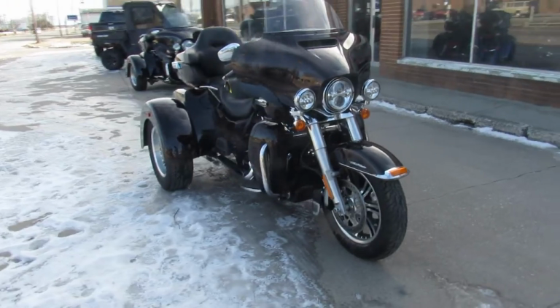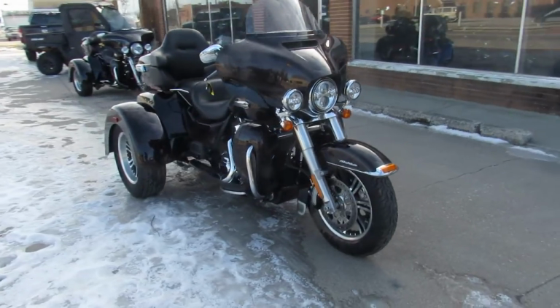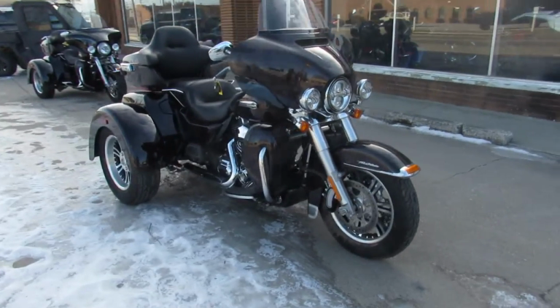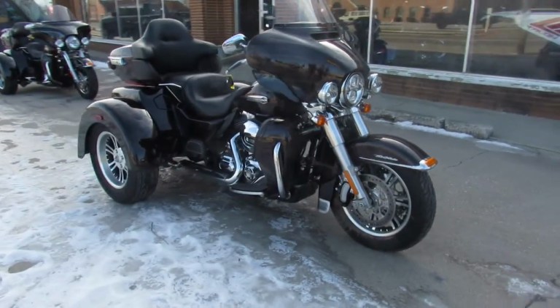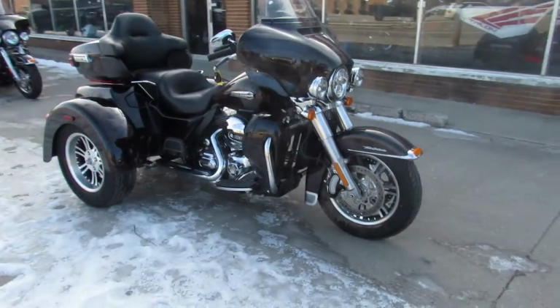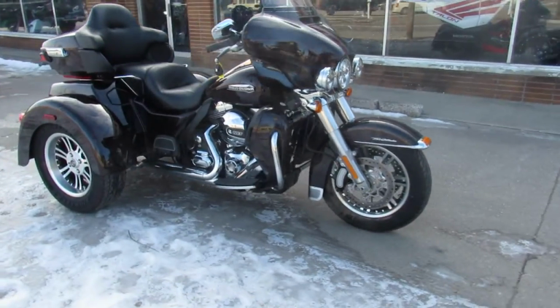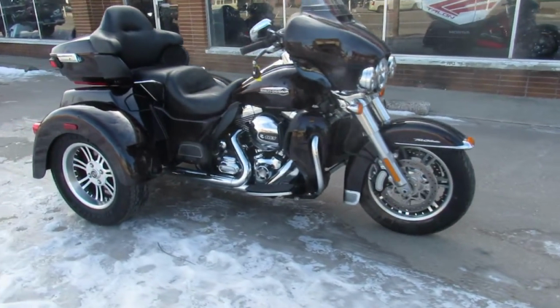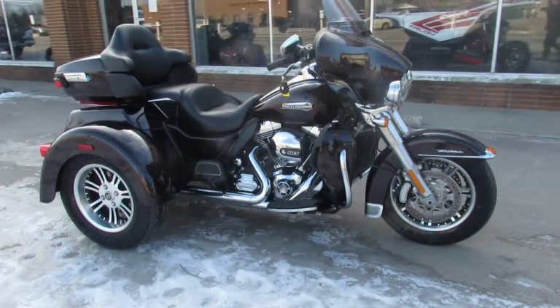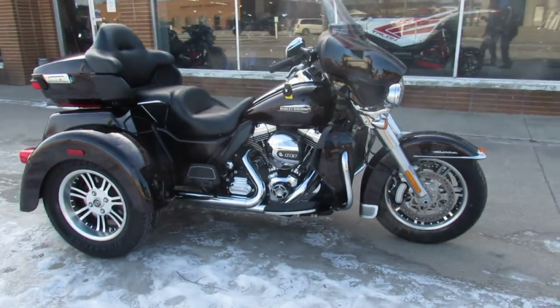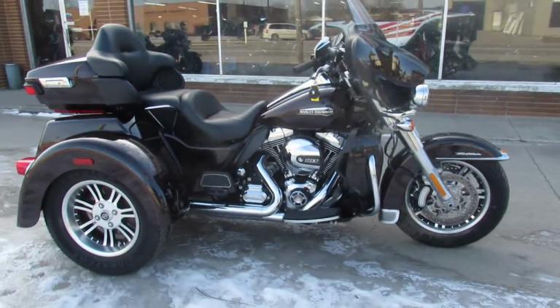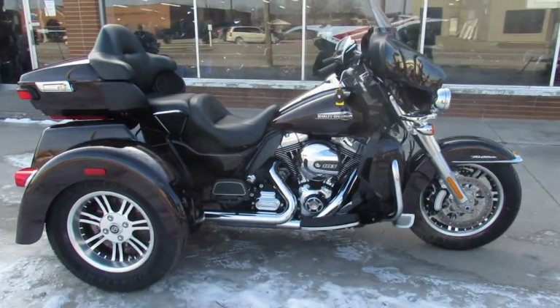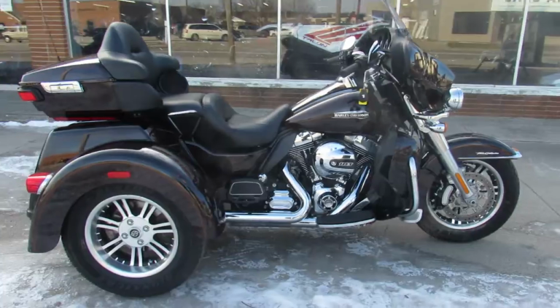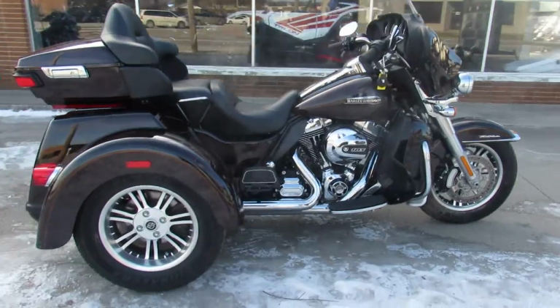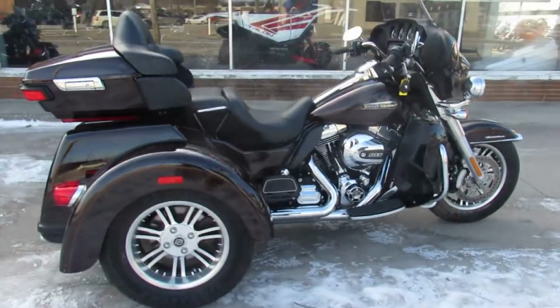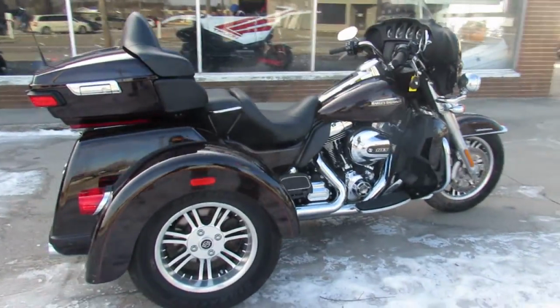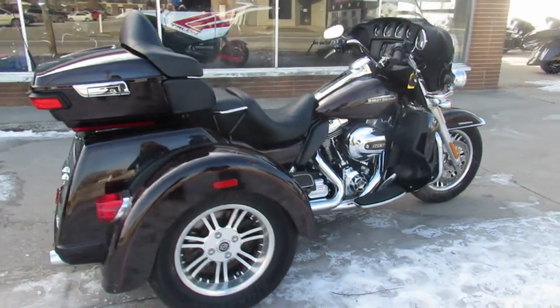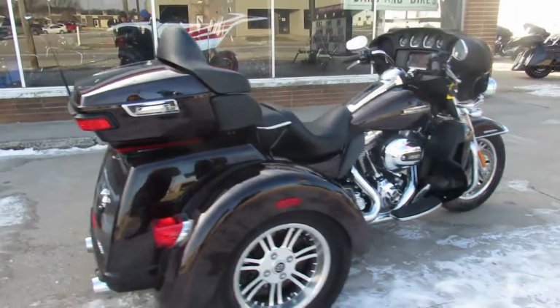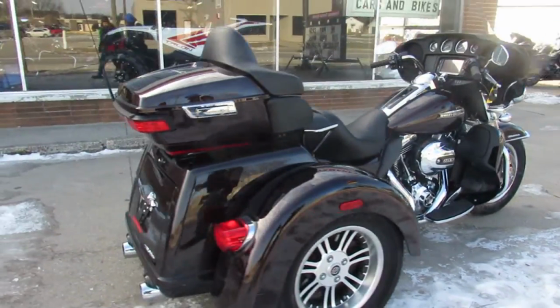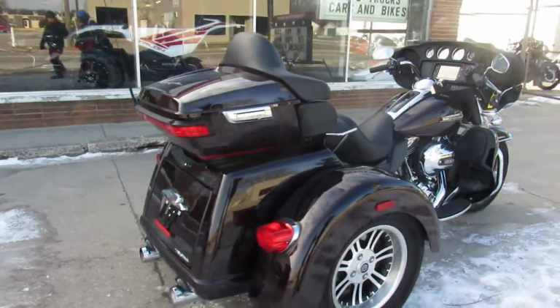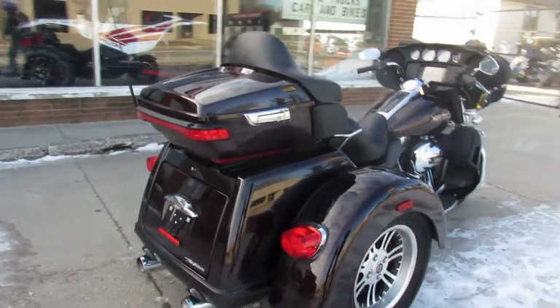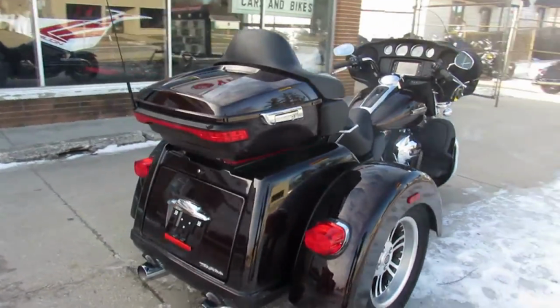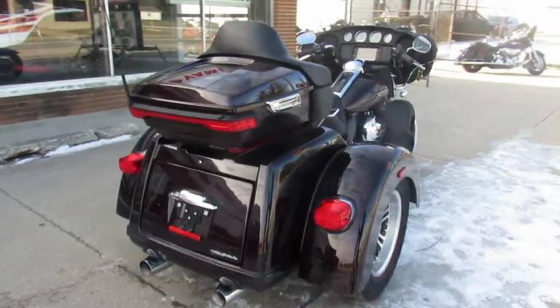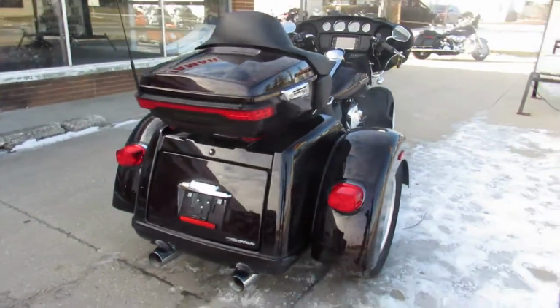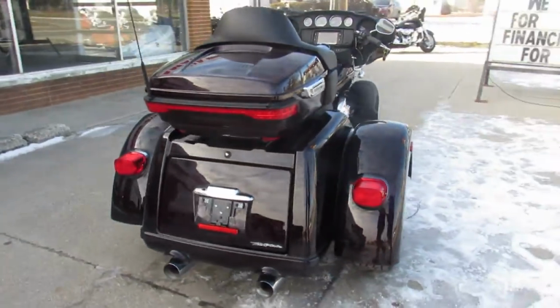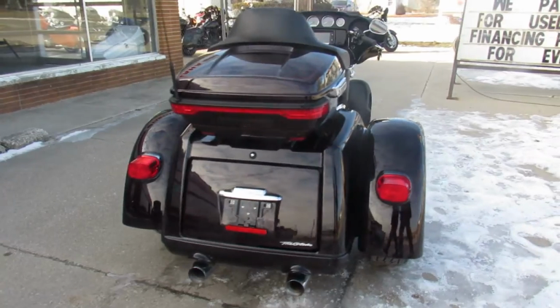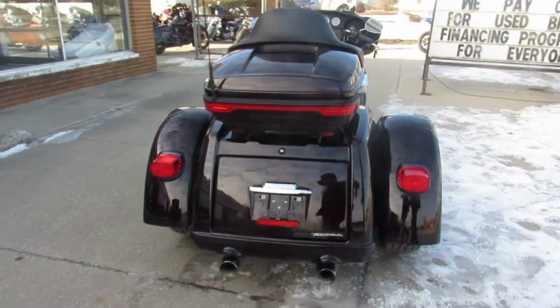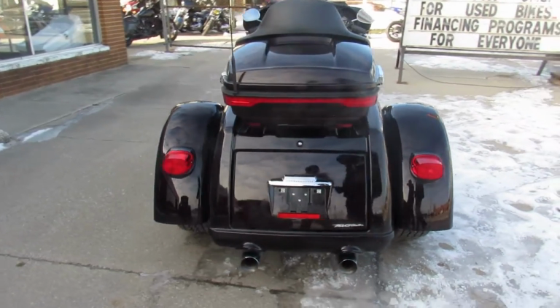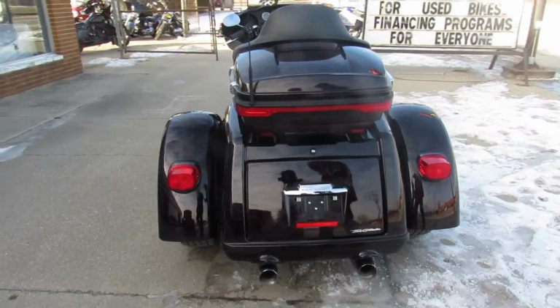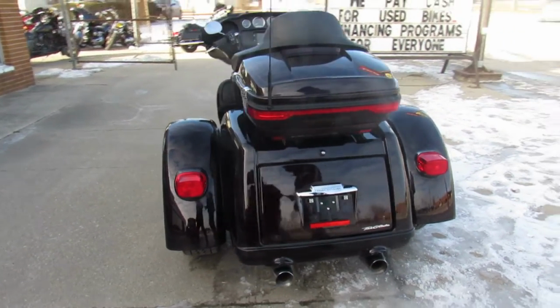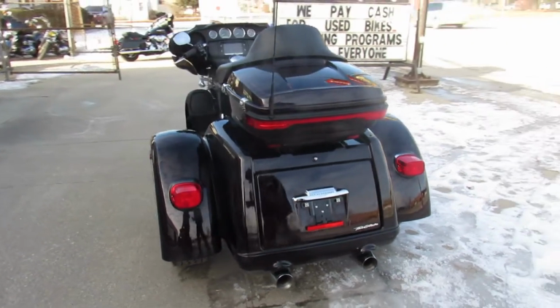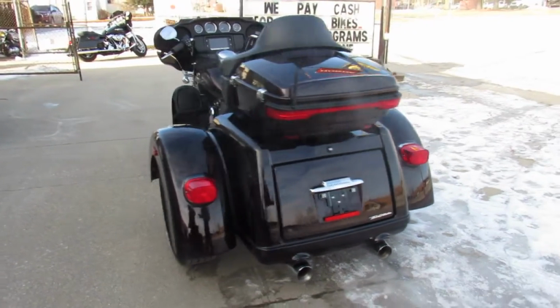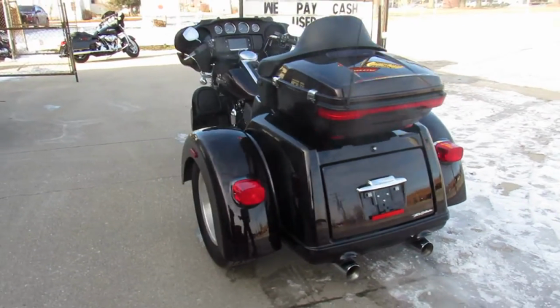2014 Tri-Glide. Only 89 miles — this thing's brand new, not even broken in. It's got the black cayenne paint which, as you guys can see in the video, looks brand new.